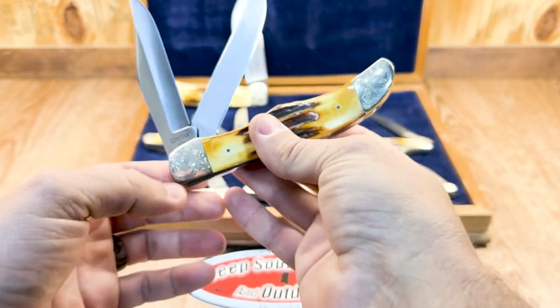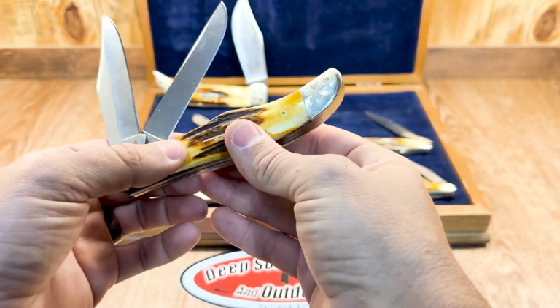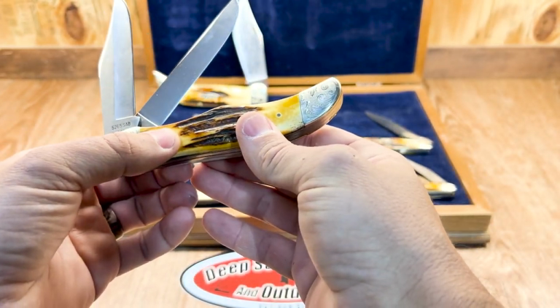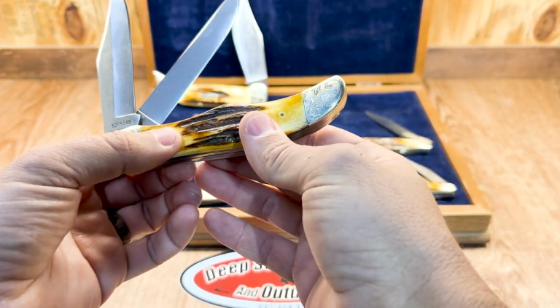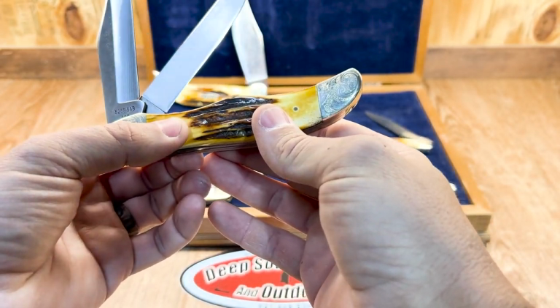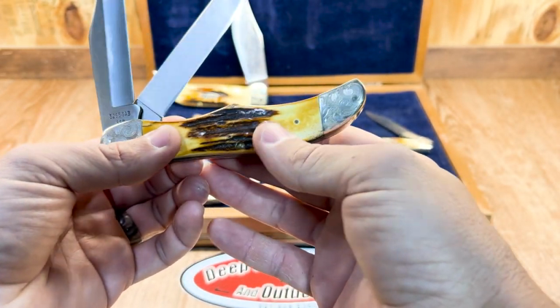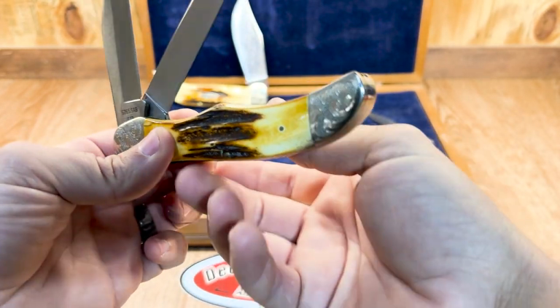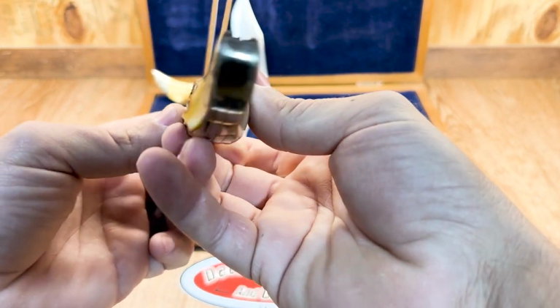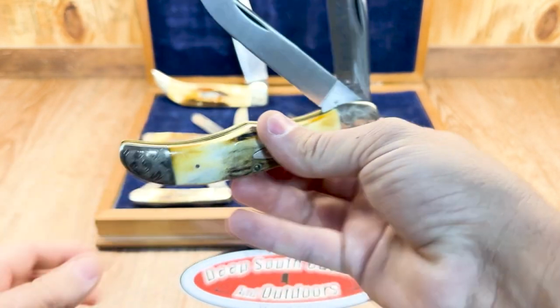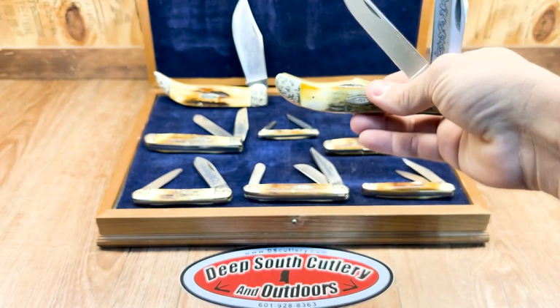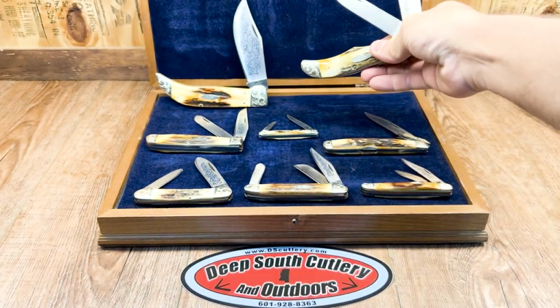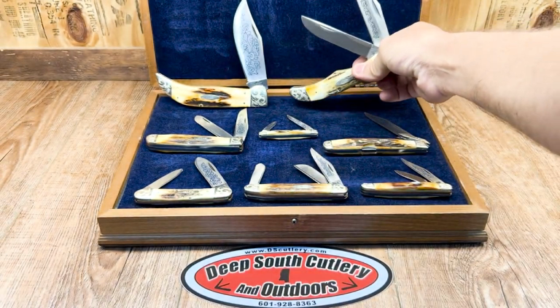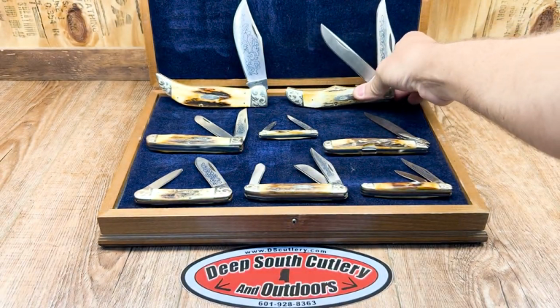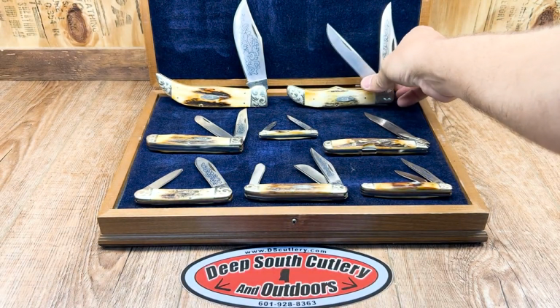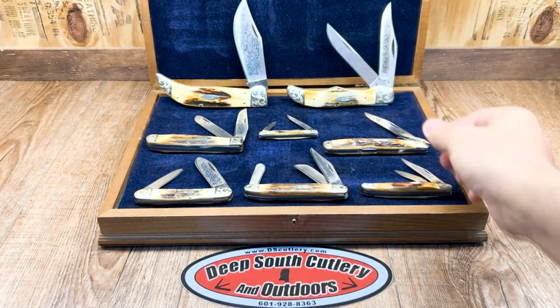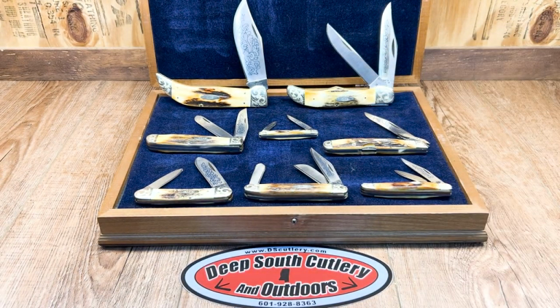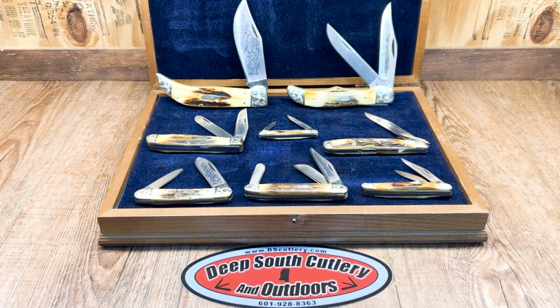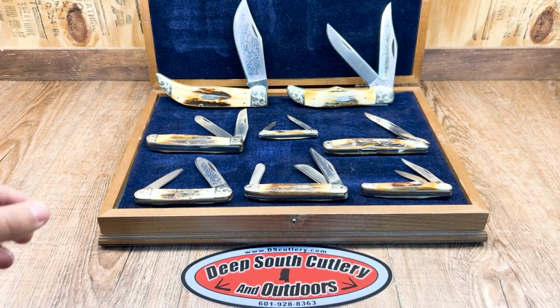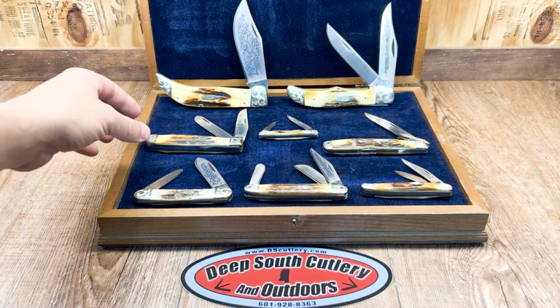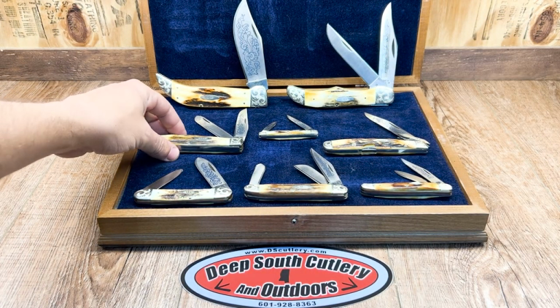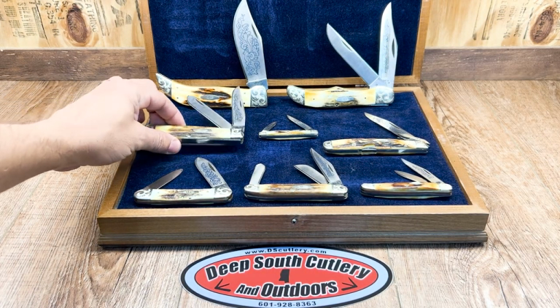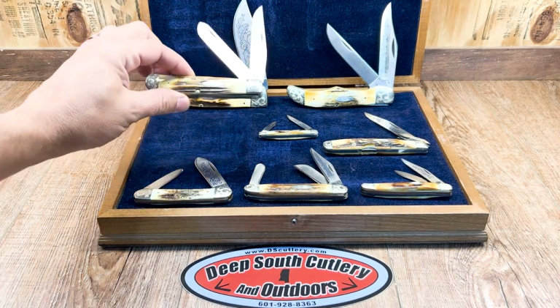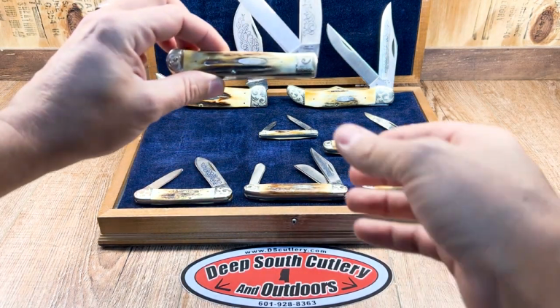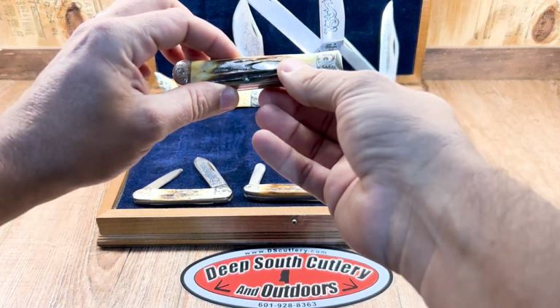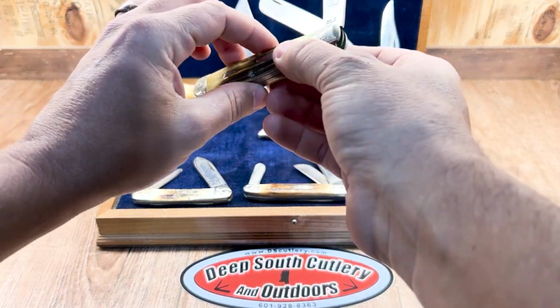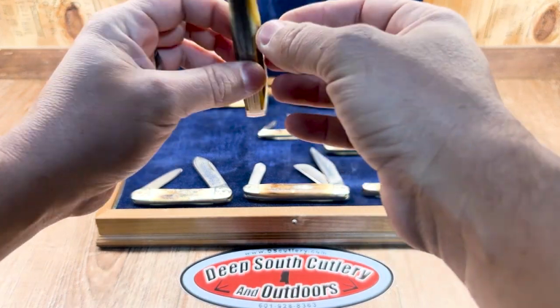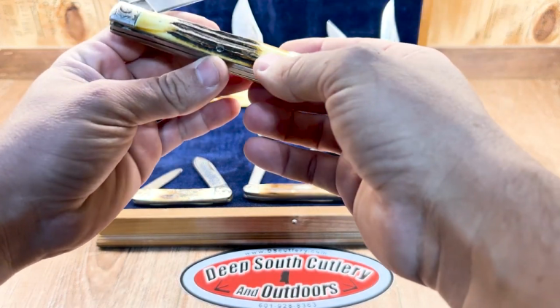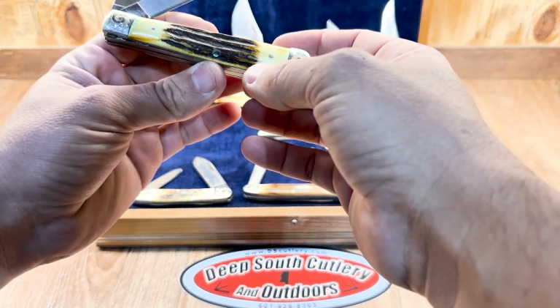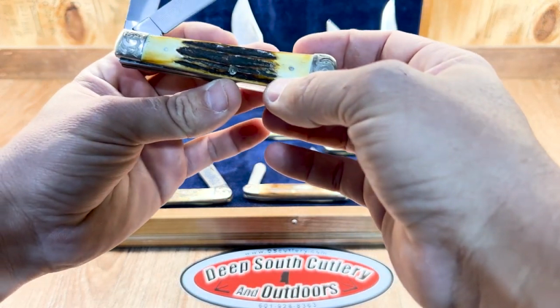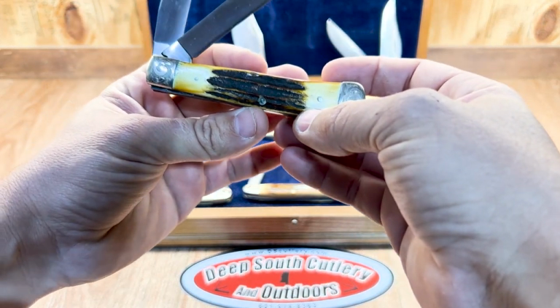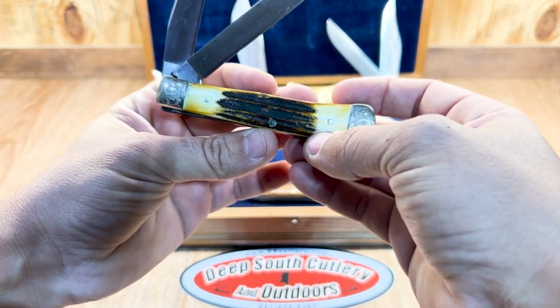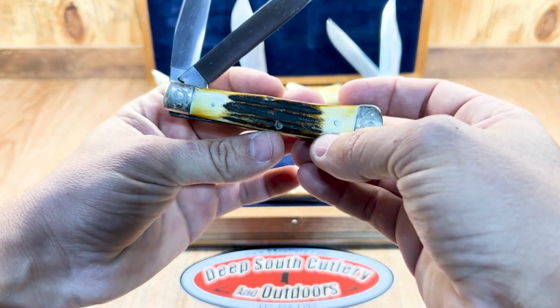Check out the backside of that. It seems like, especially Case knives, they always put the prettiest side on that pile side, that backside. Look, the regular big trapper, number 142 — check out the stag on the backside of it.